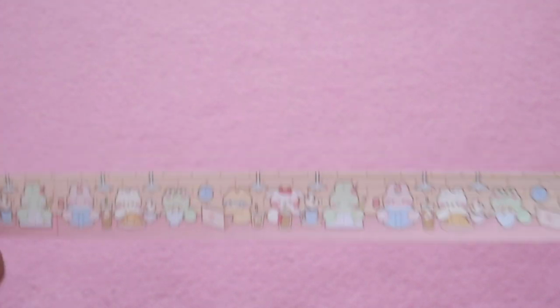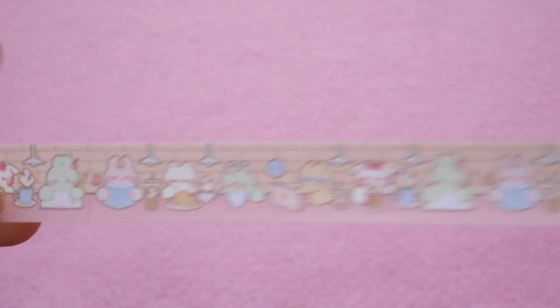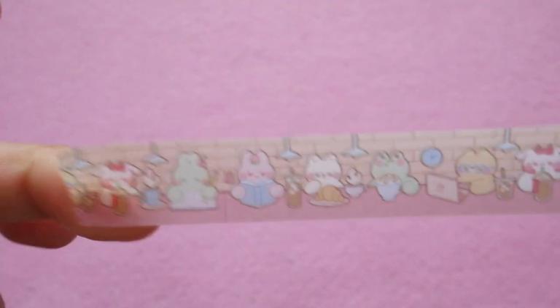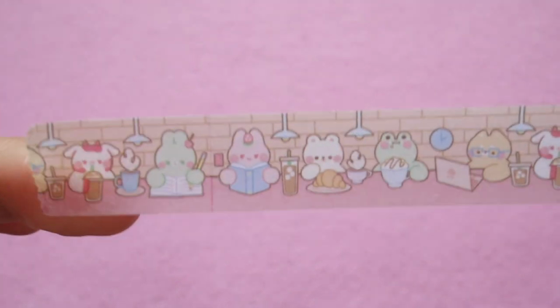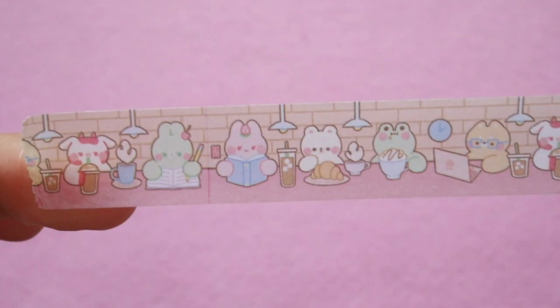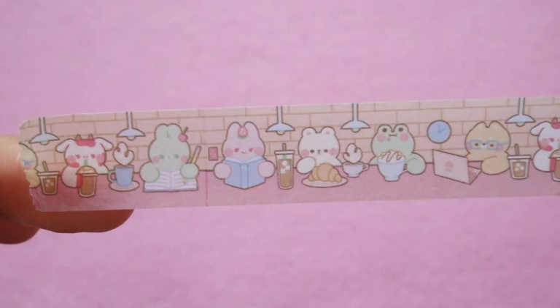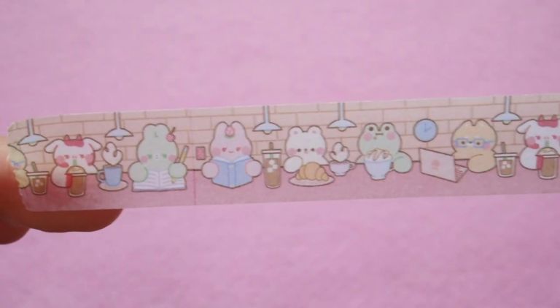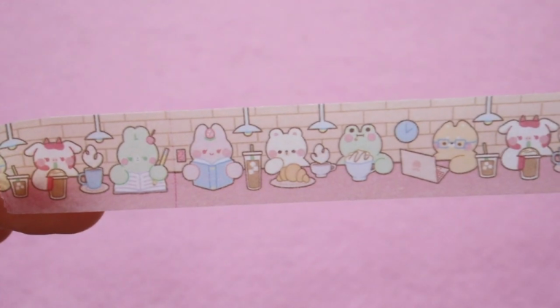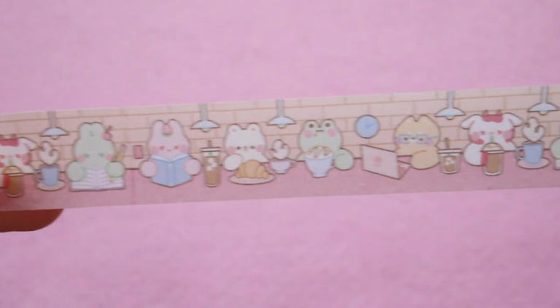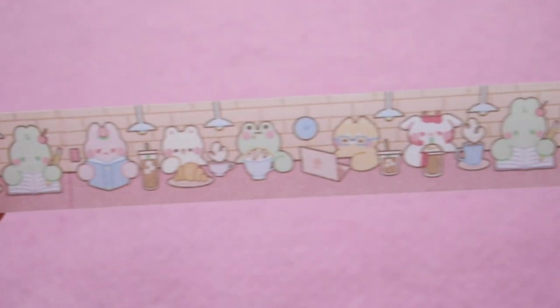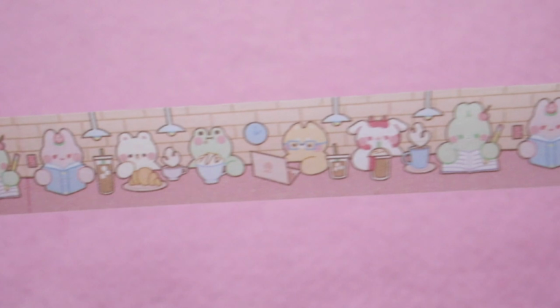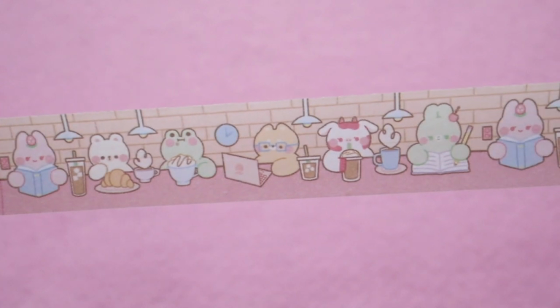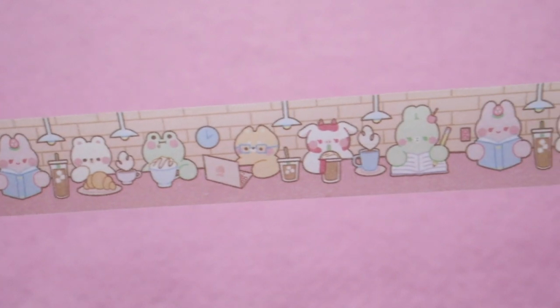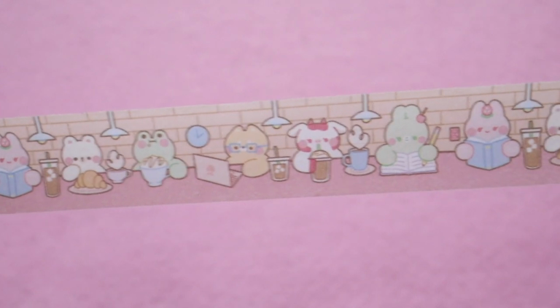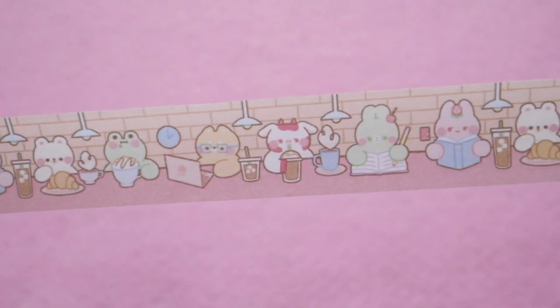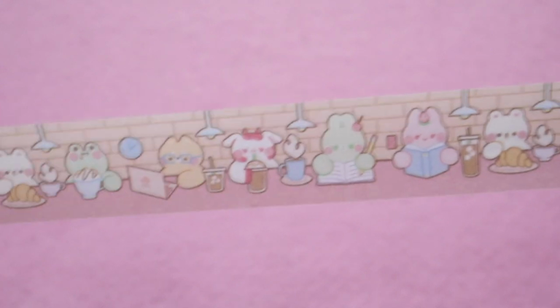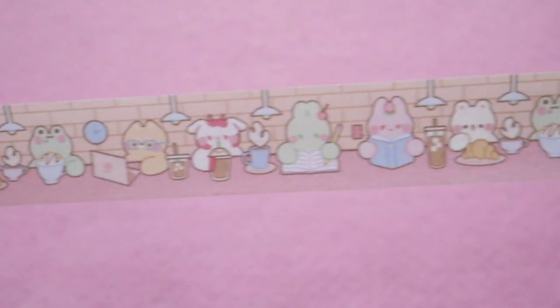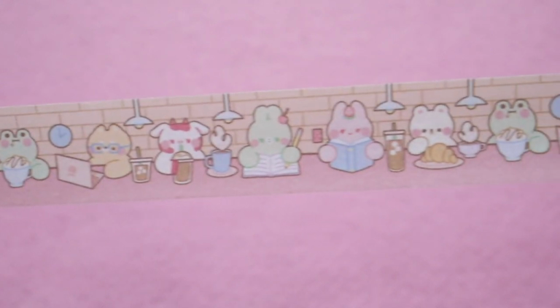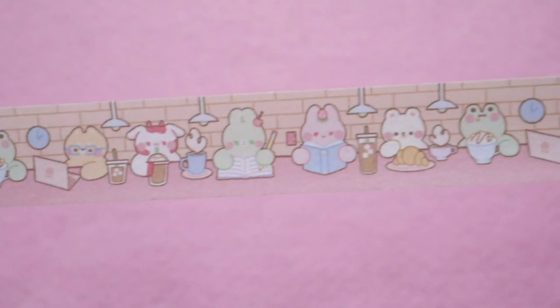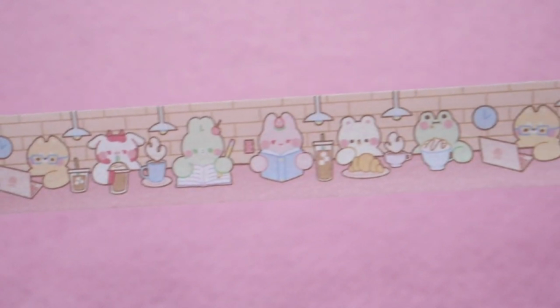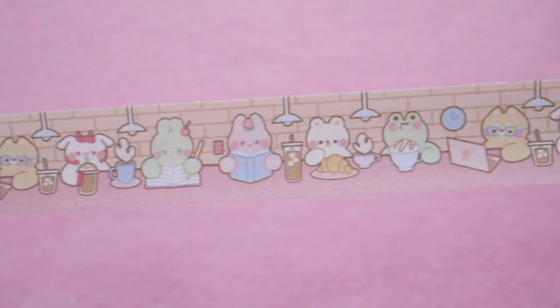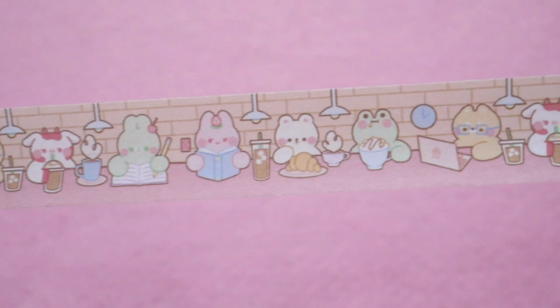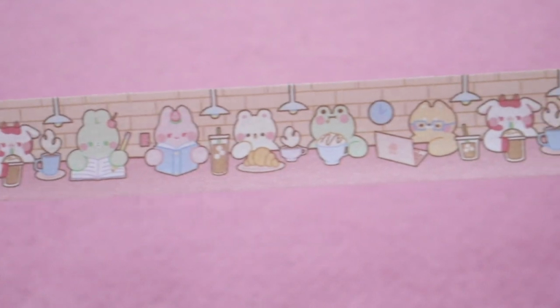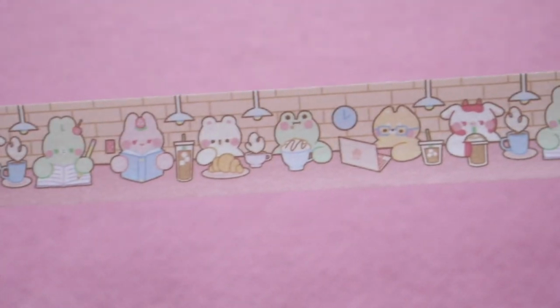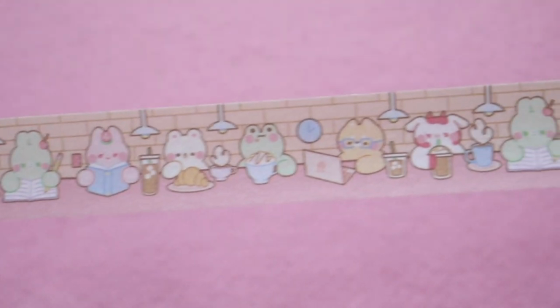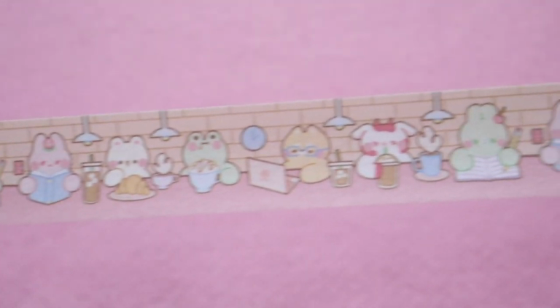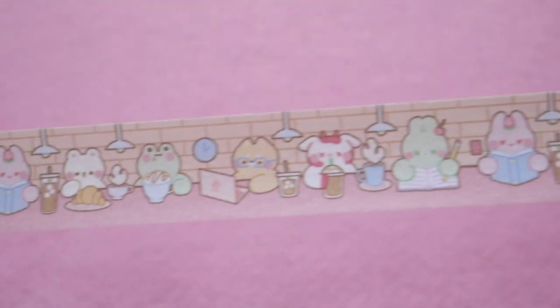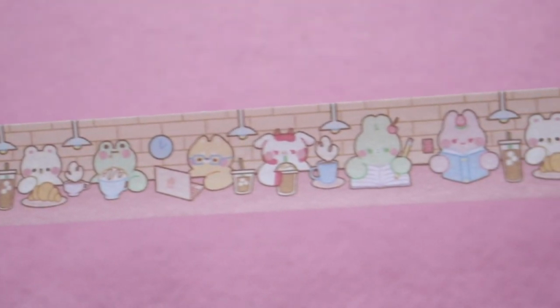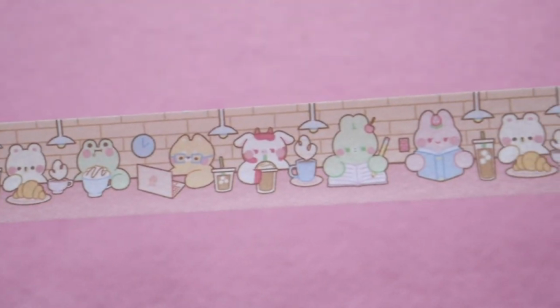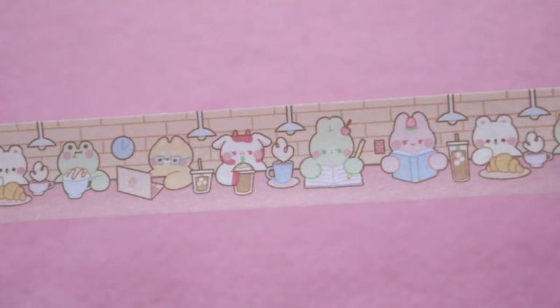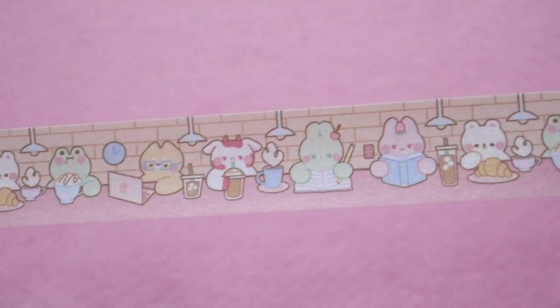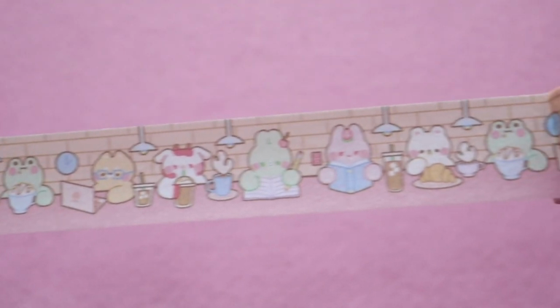So everybody in the design is studying — they have their laptops out, notebooks out, glasses on, everyone's drinking some coffee, and the little bear is enjoying a croissant. I just thought this tape was so unique and adorable.